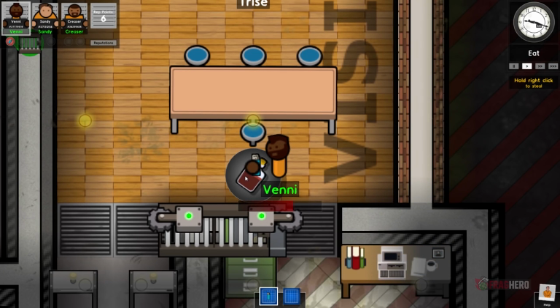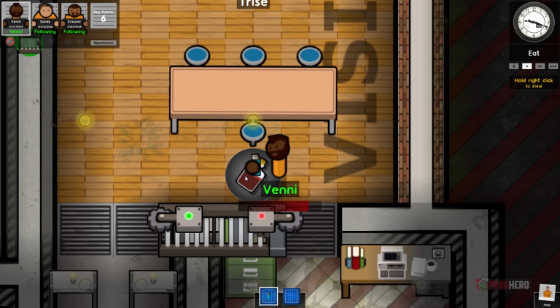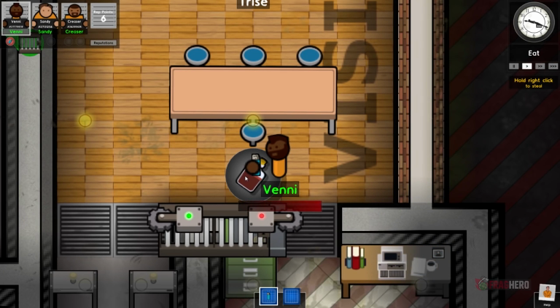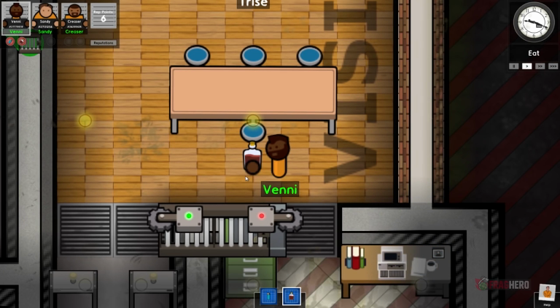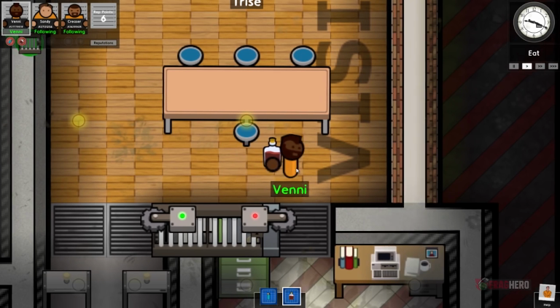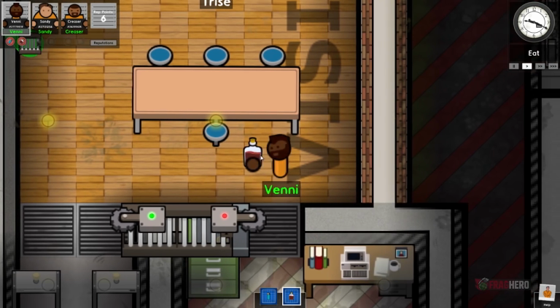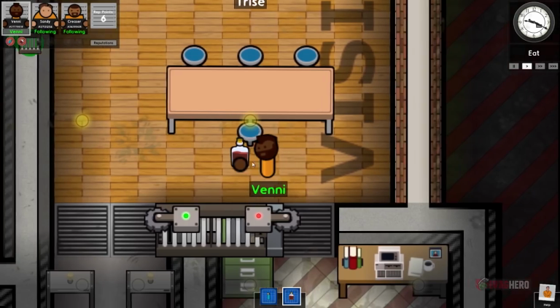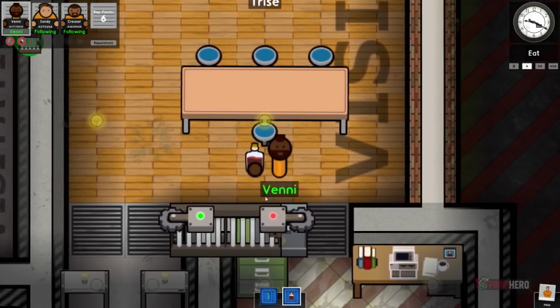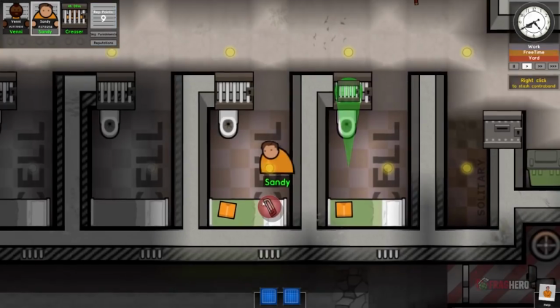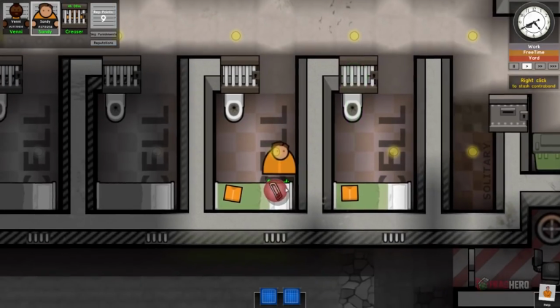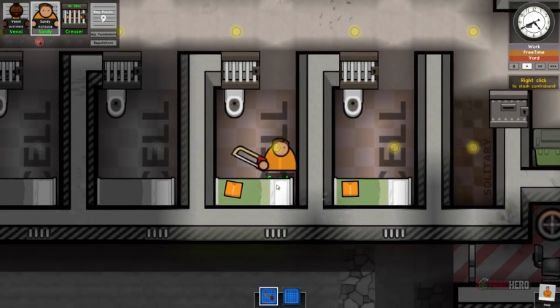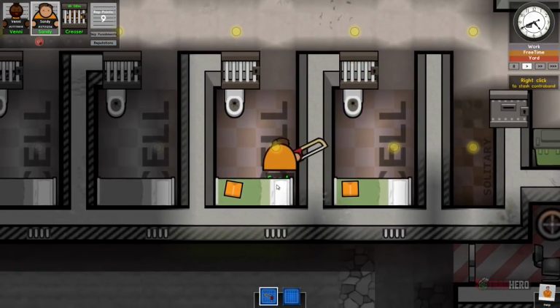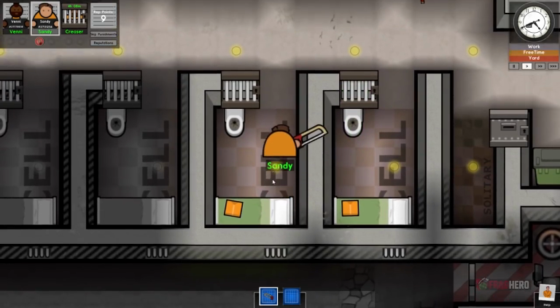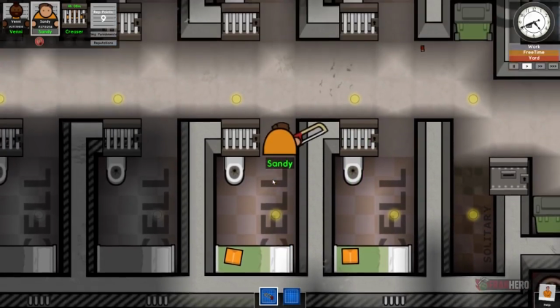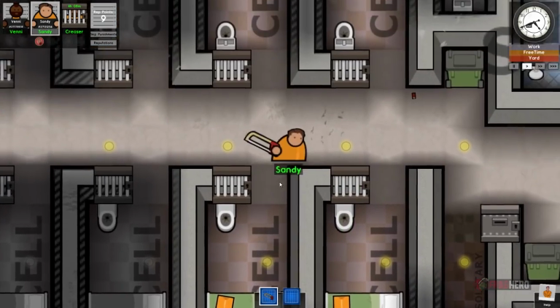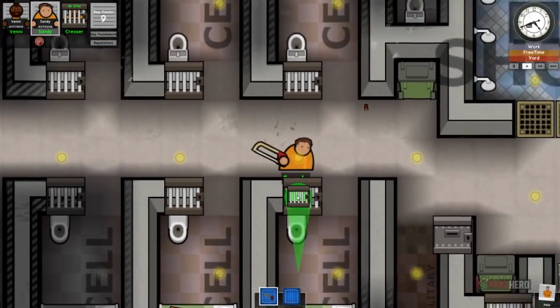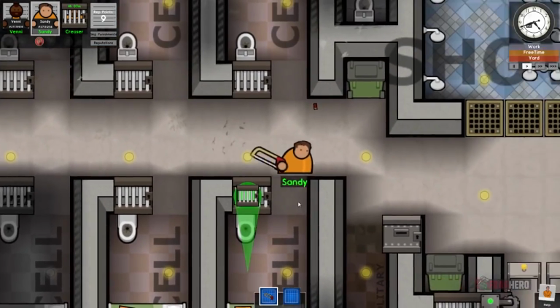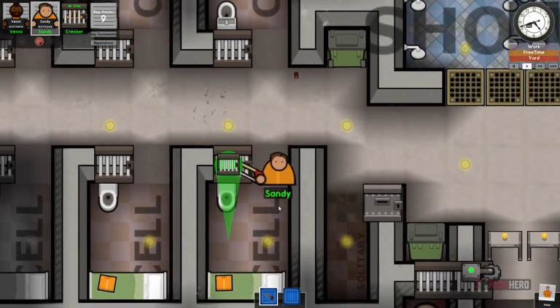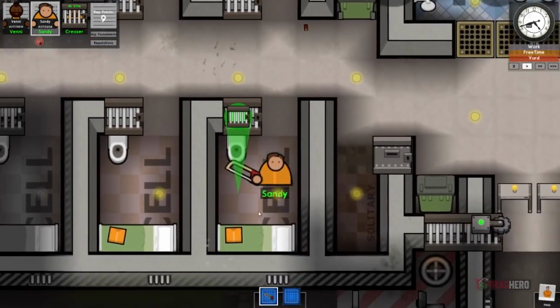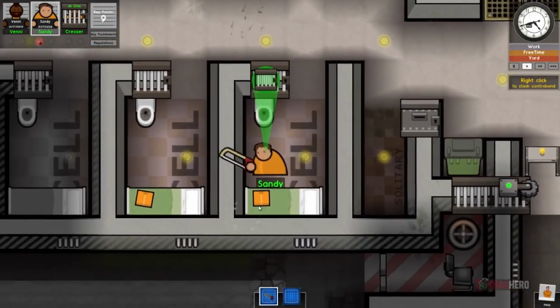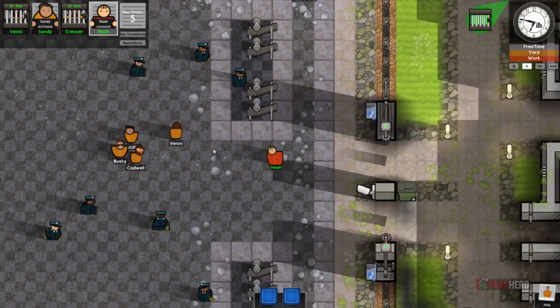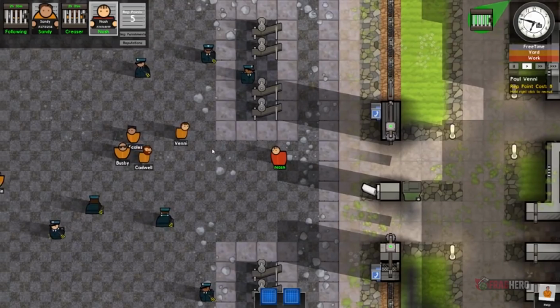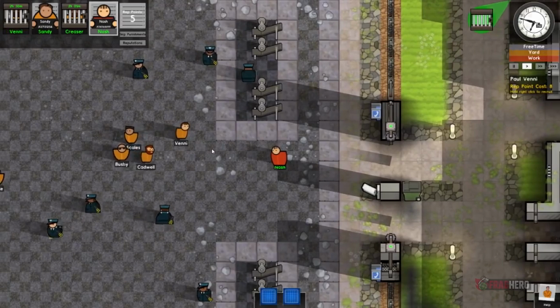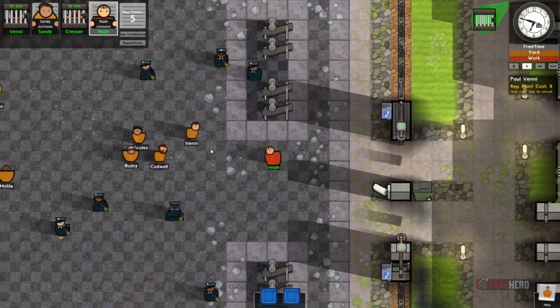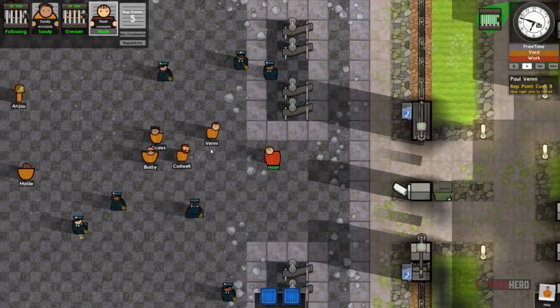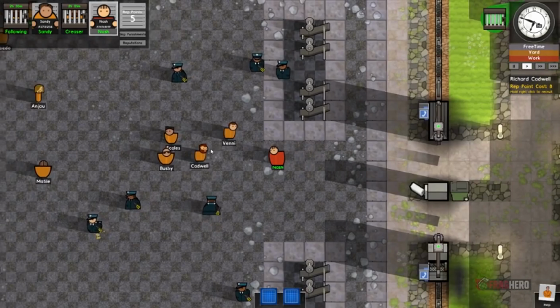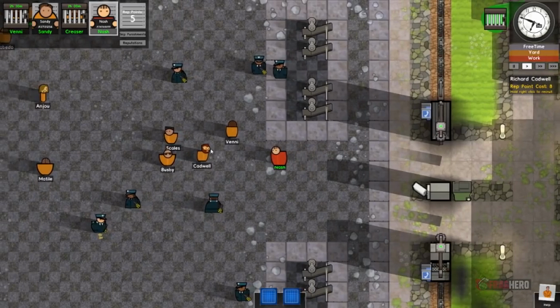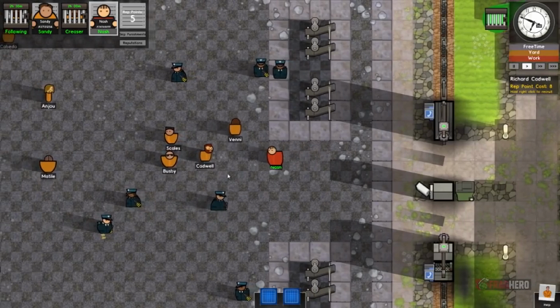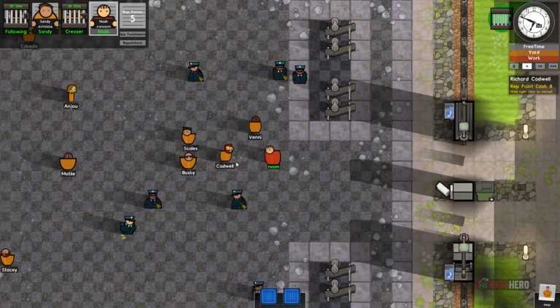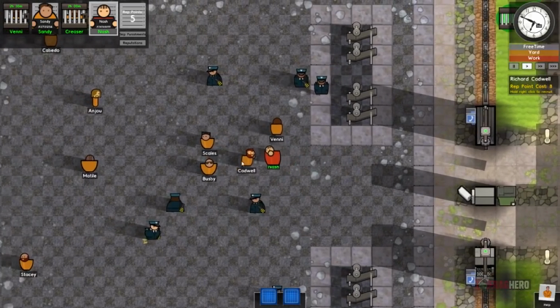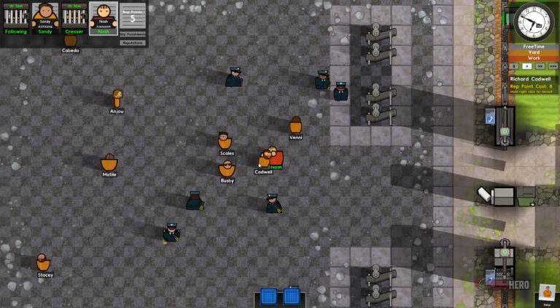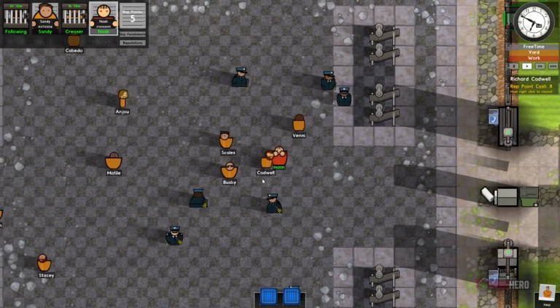digging tunnels, fighting guards and last but not least managing to successfully escape from jail. The game can have two possible endings: you manage to break out together with your squad, or you end up dead.